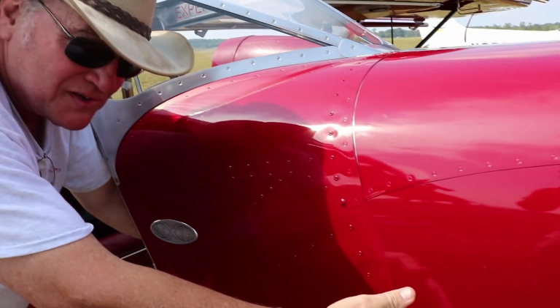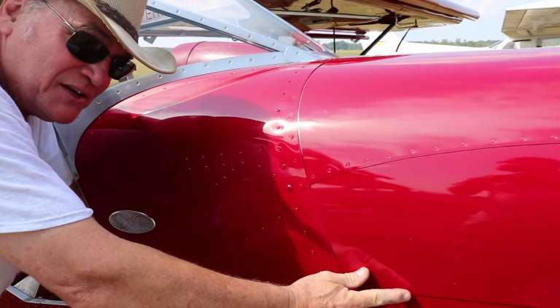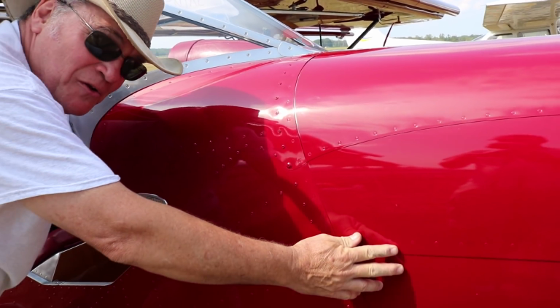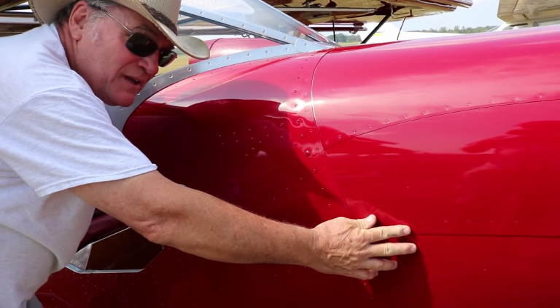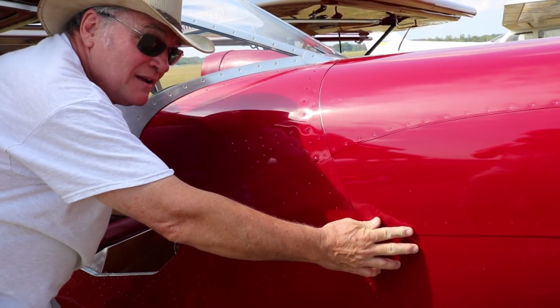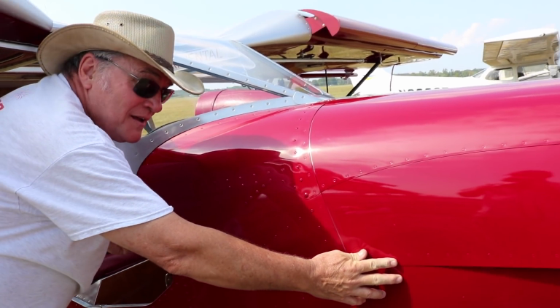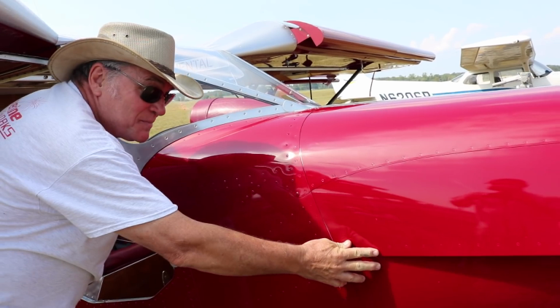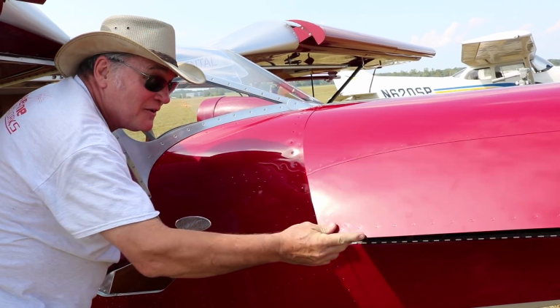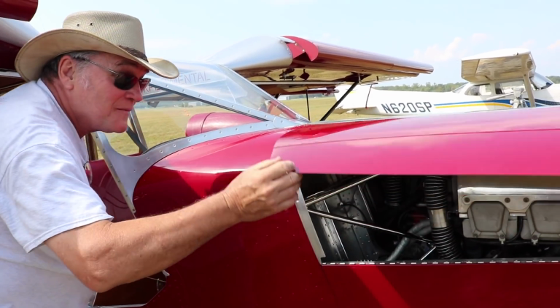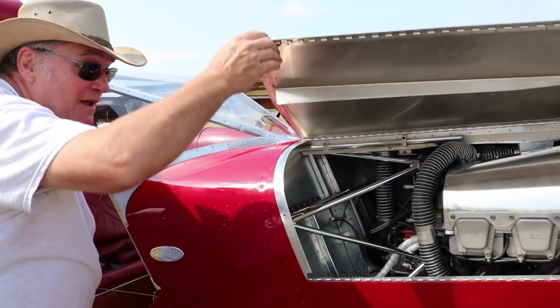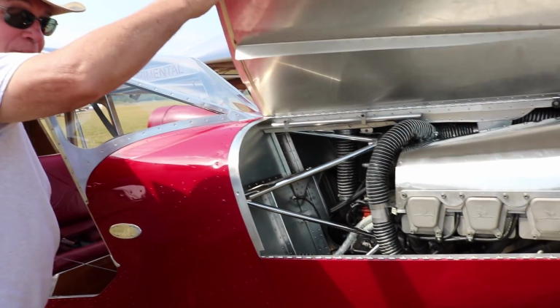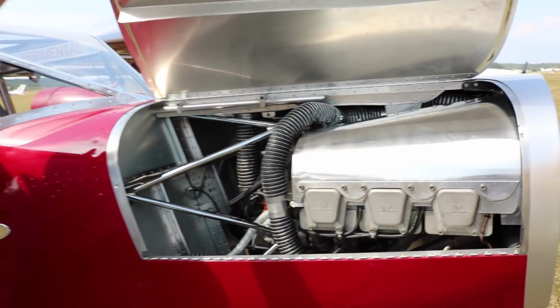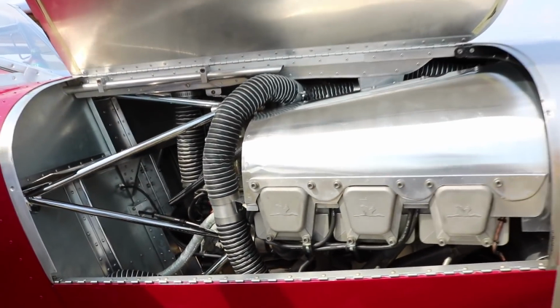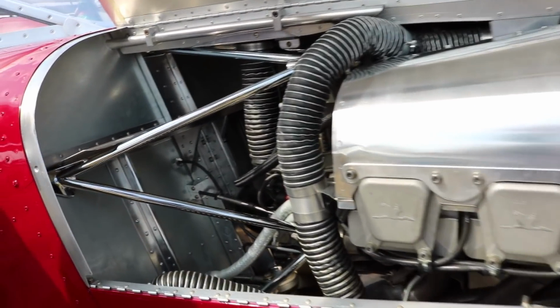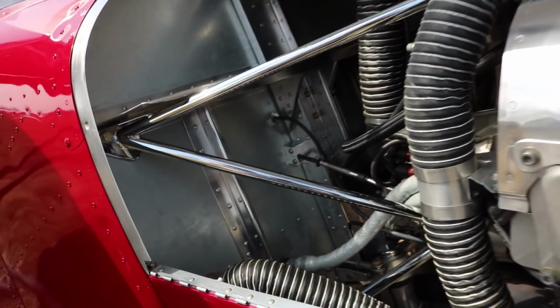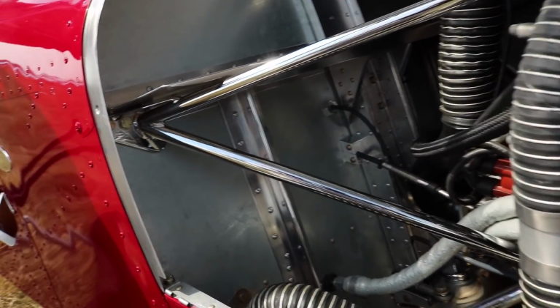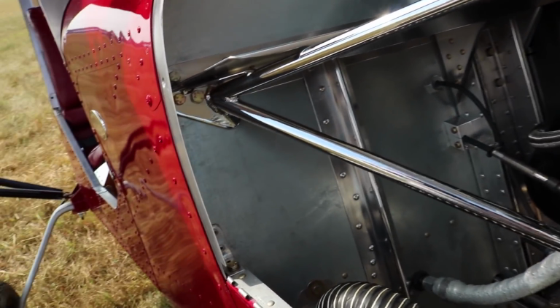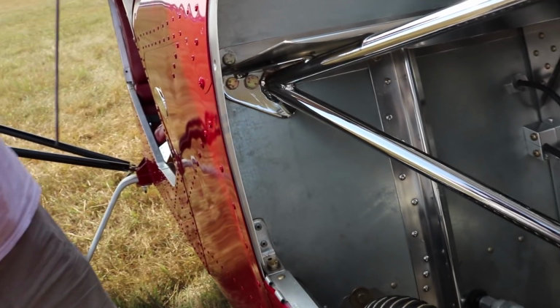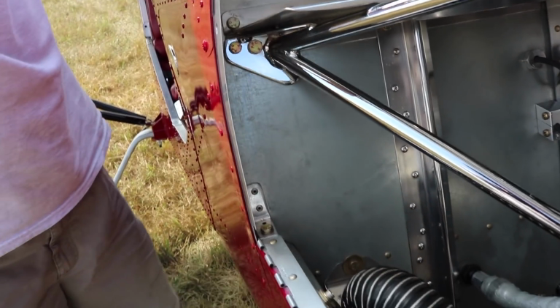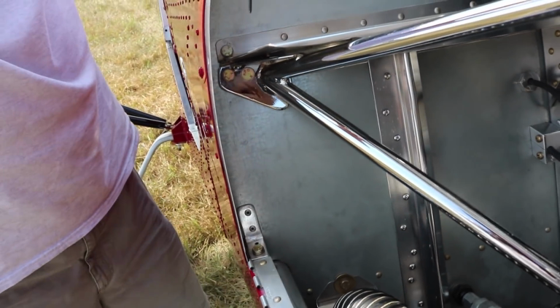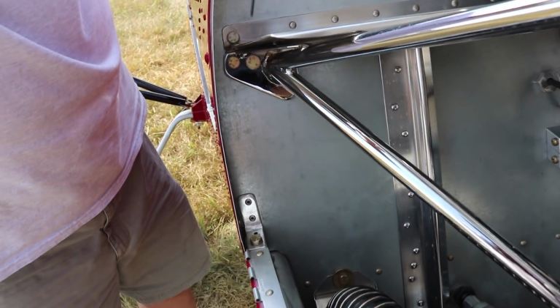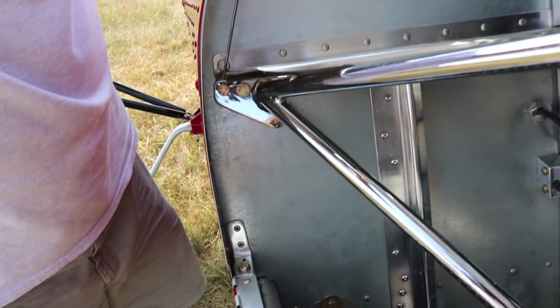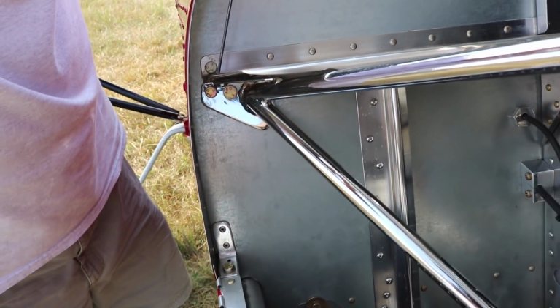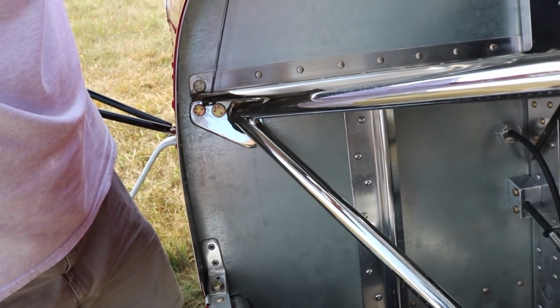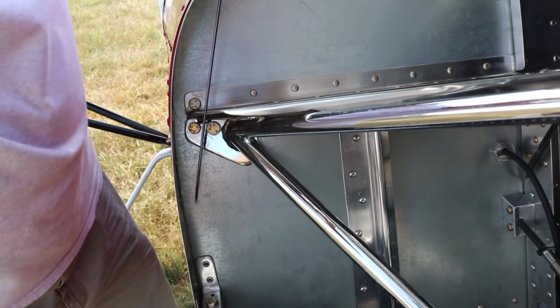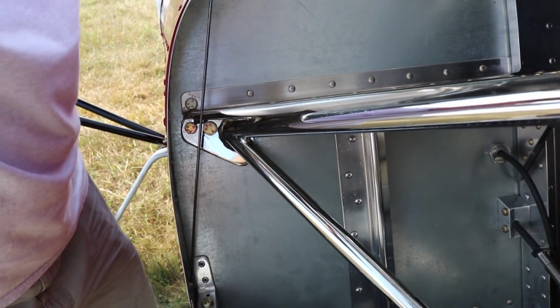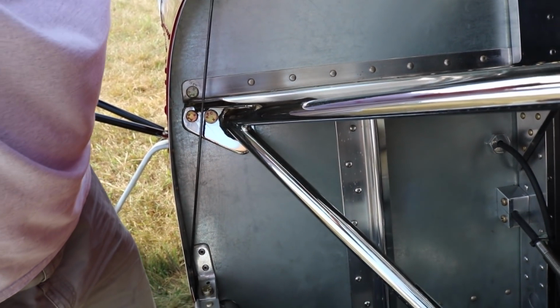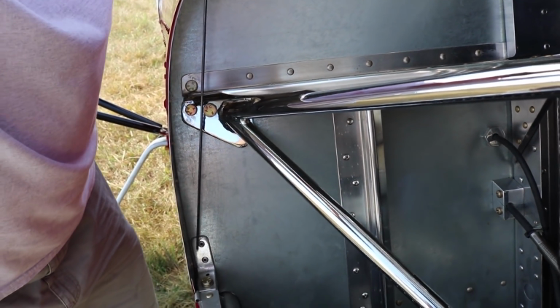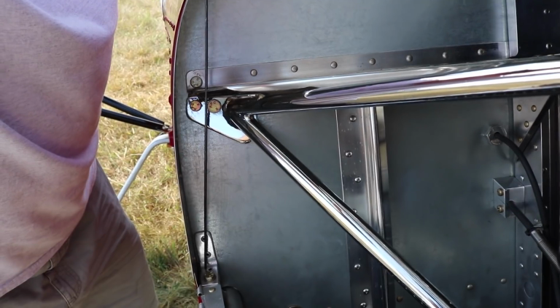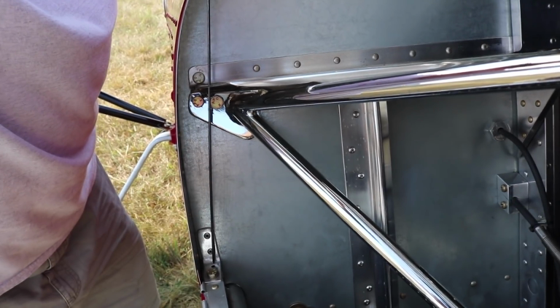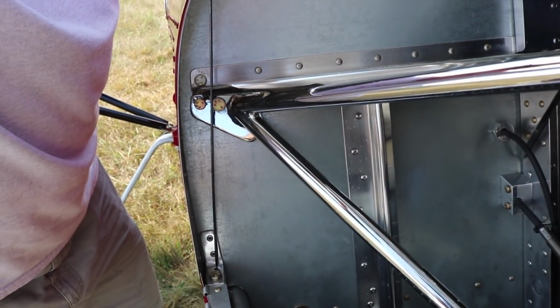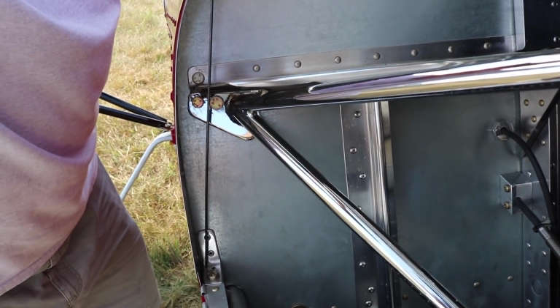You reach inside and you grab a hold of the pin. Pull this pin out, and you pop the hood open. So you pull that out through the firewall from the inside, and you place the pin here through this hole and through this hole right there. You have a place to stow it.